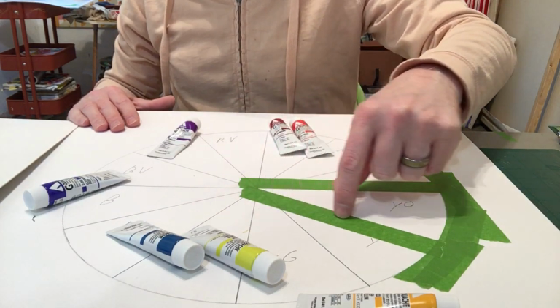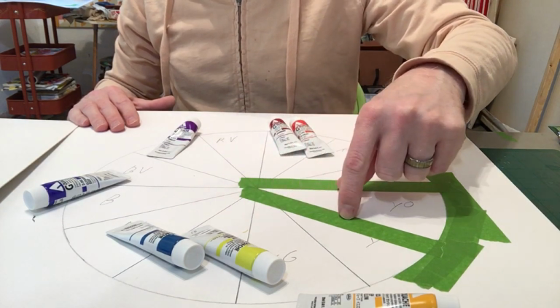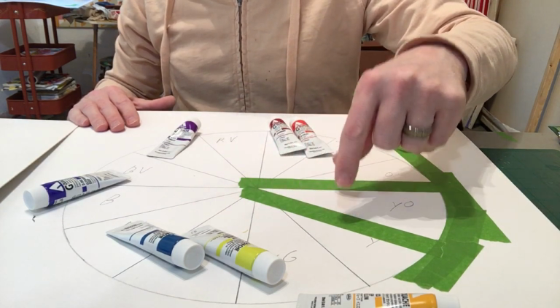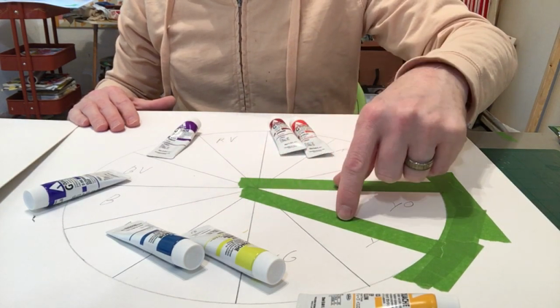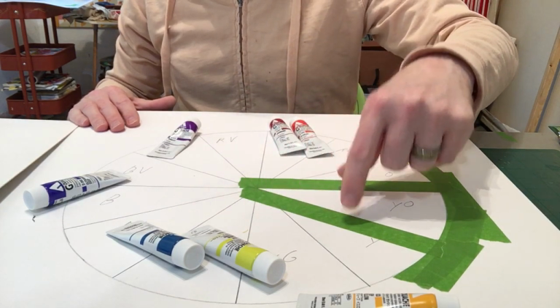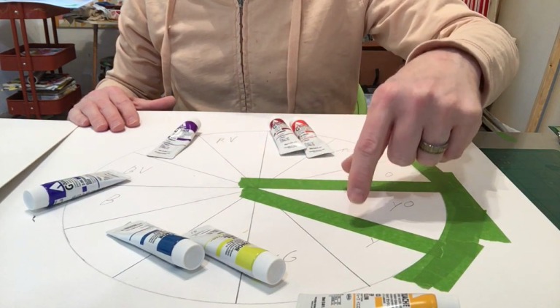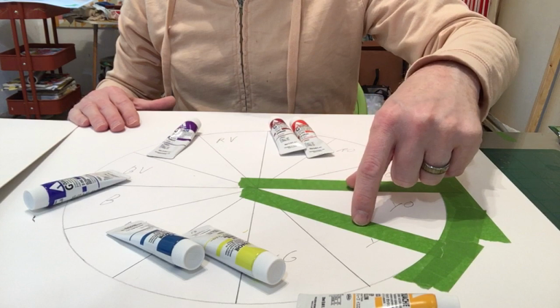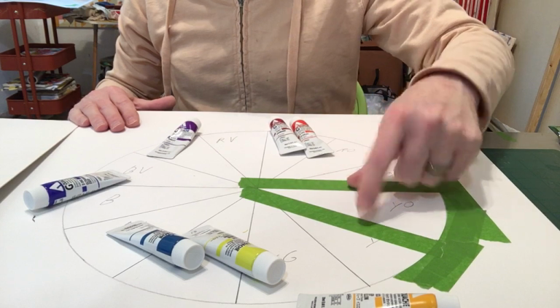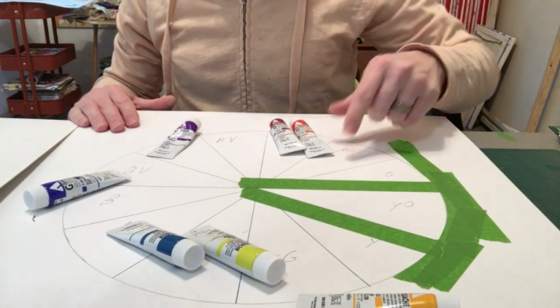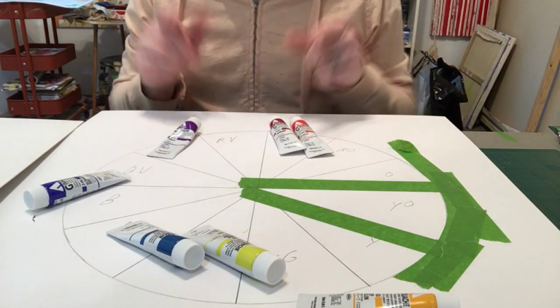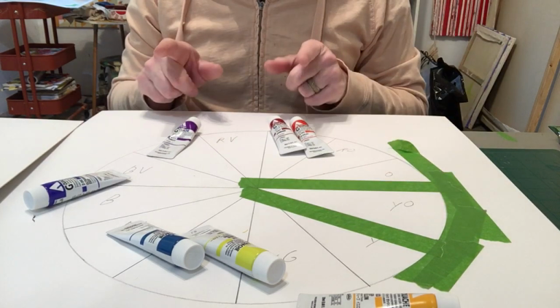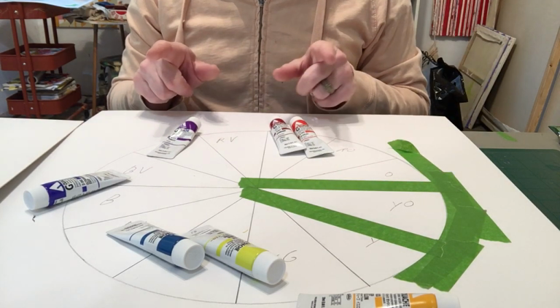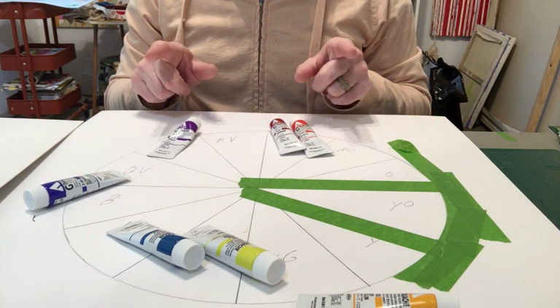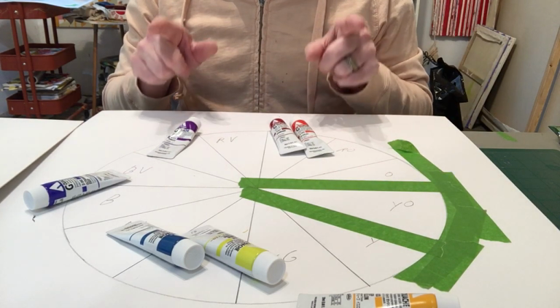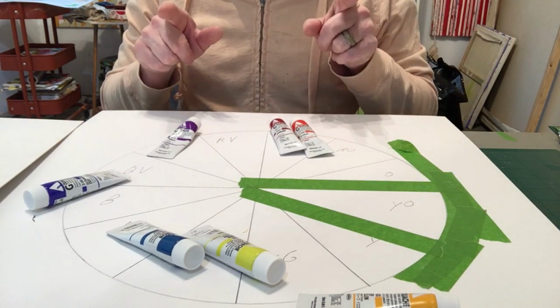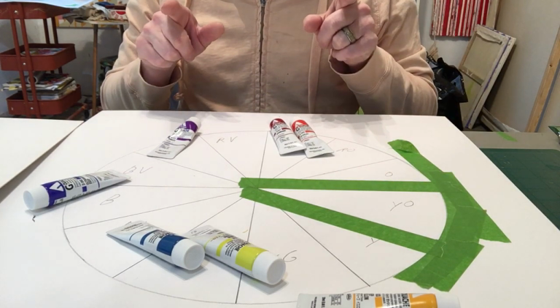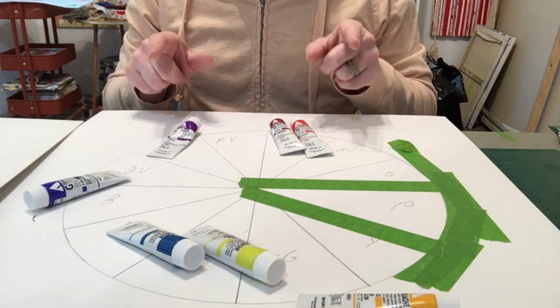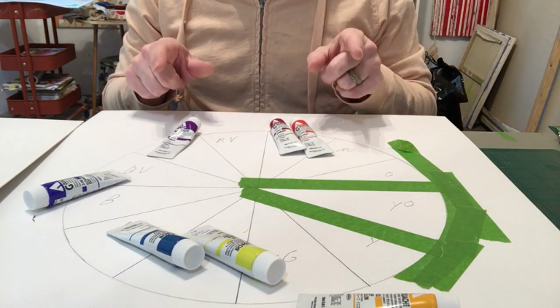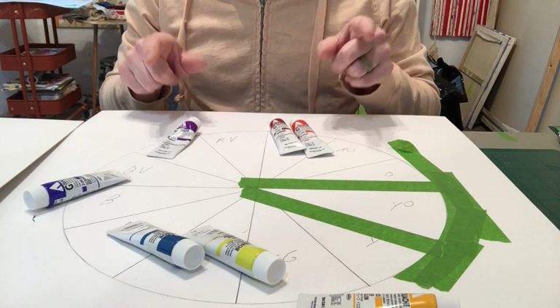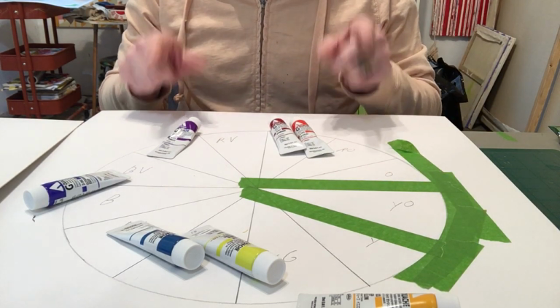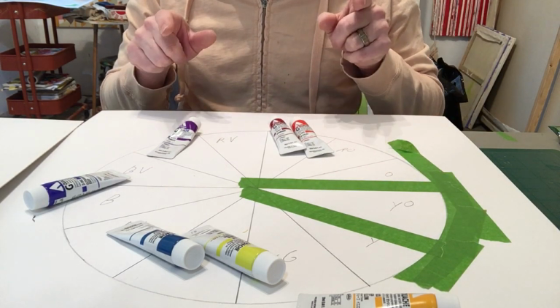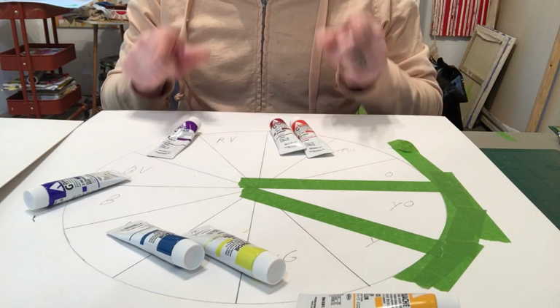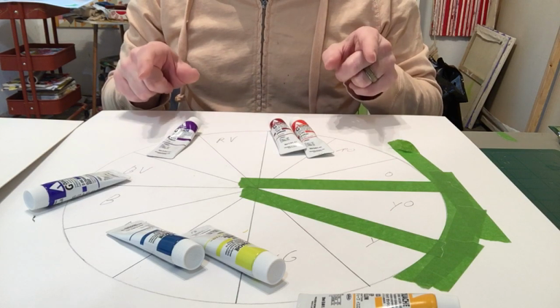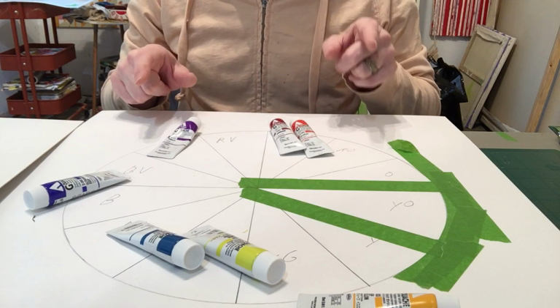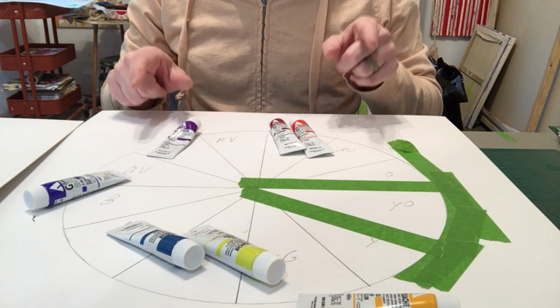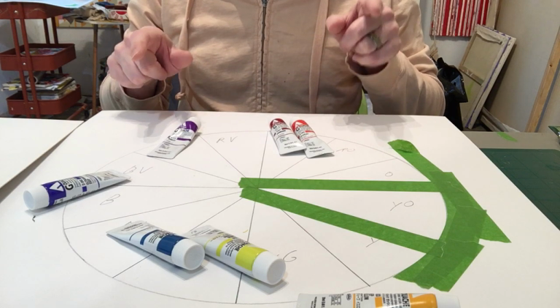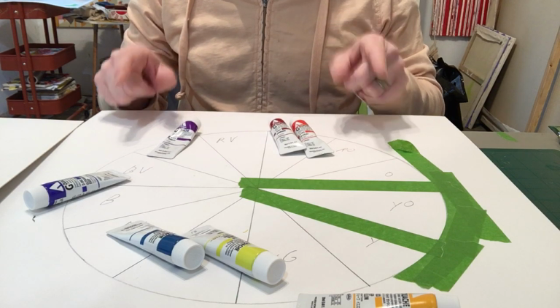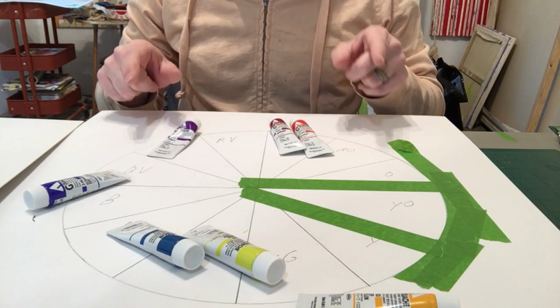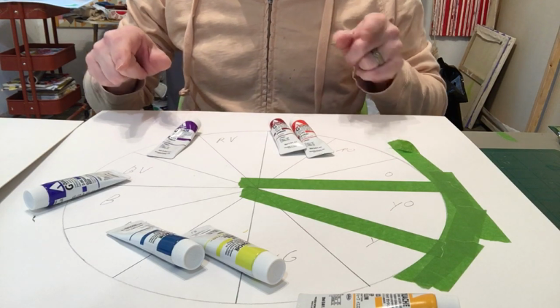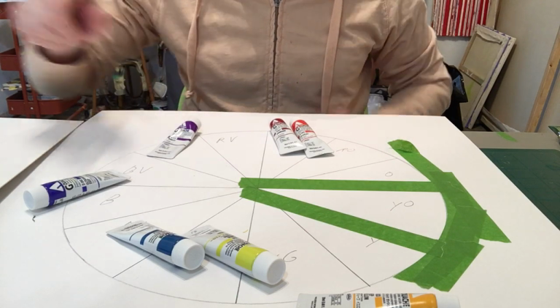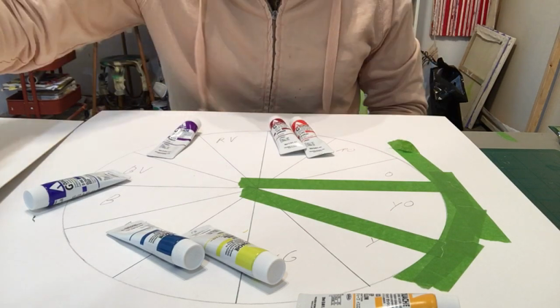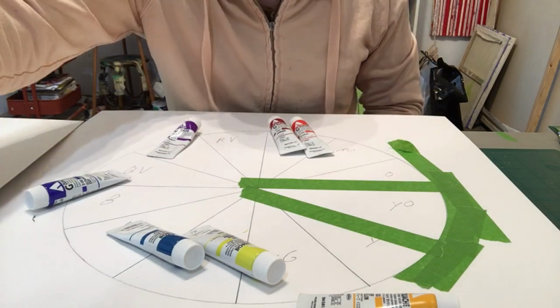You need at least two layers. Don't forget: no black and no white mixed into any of these colors.